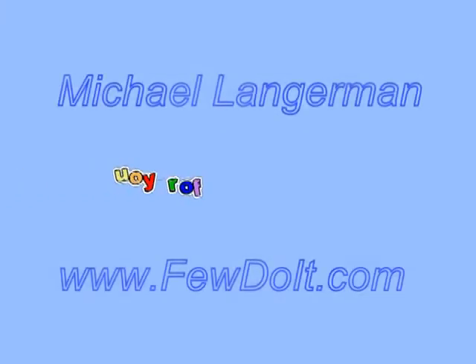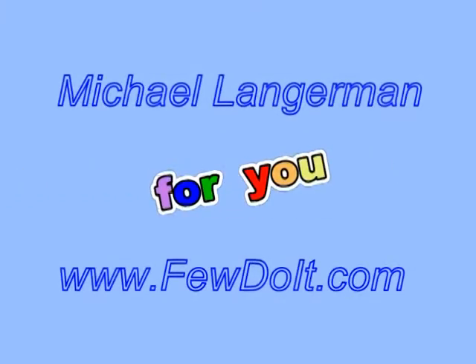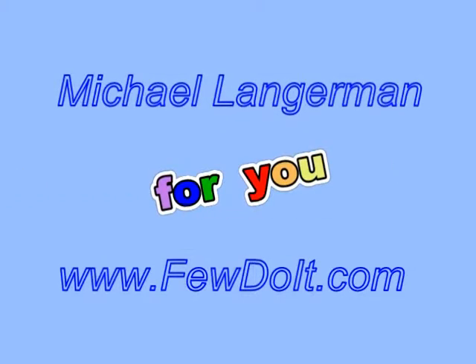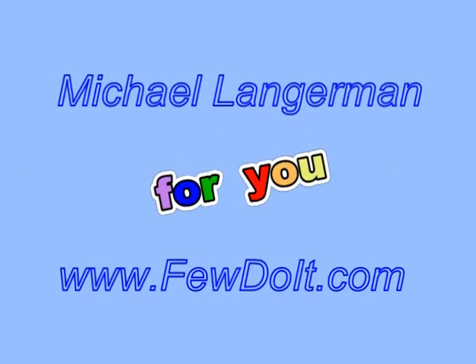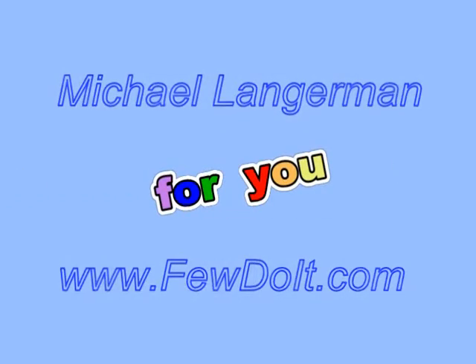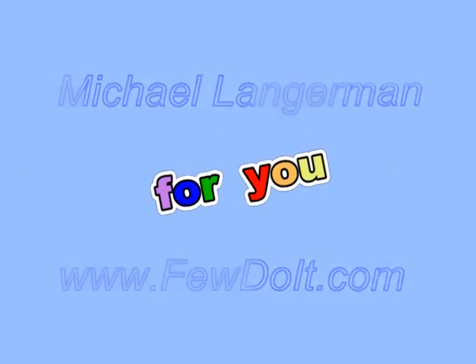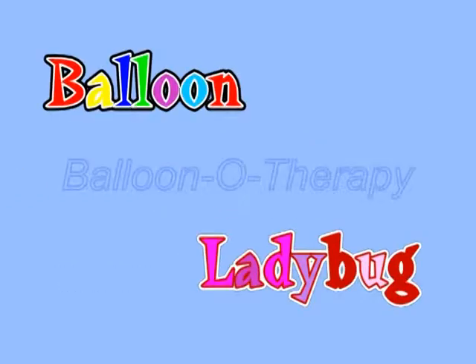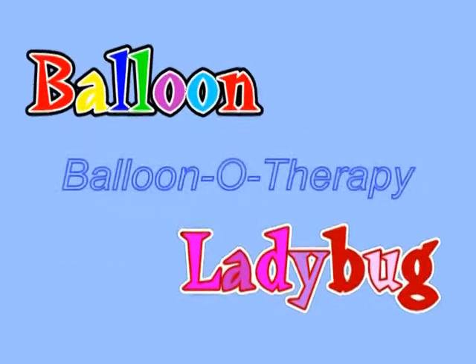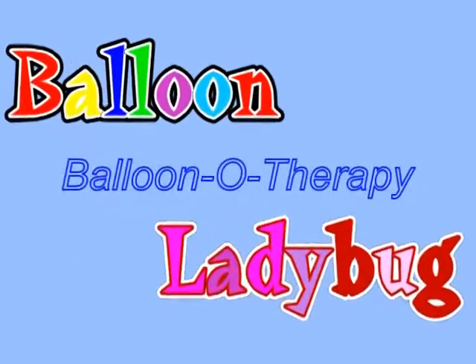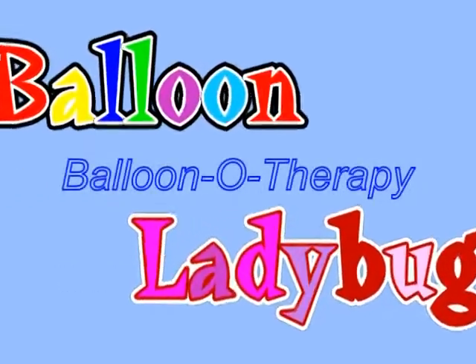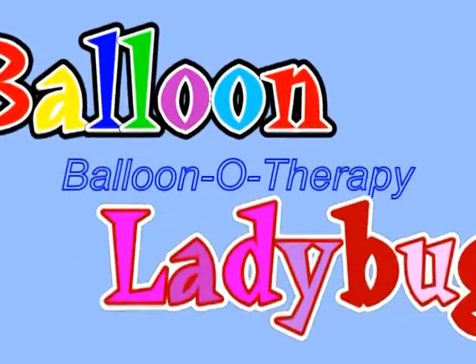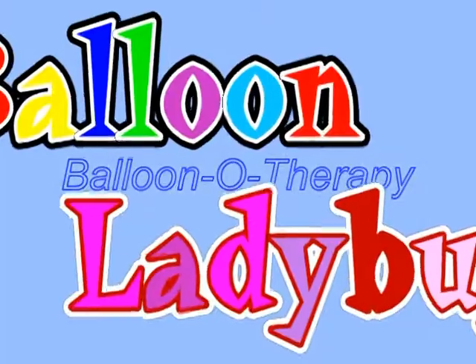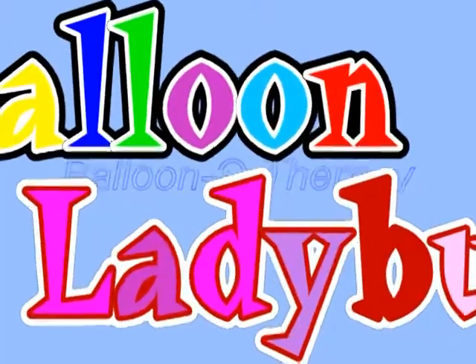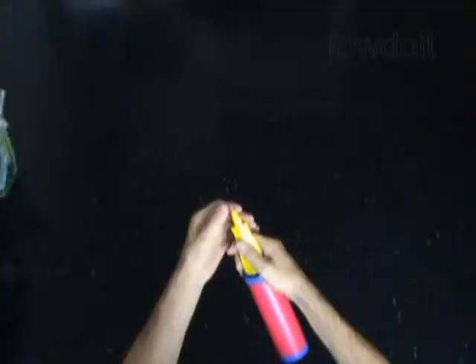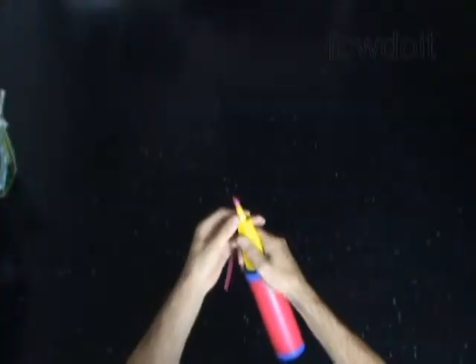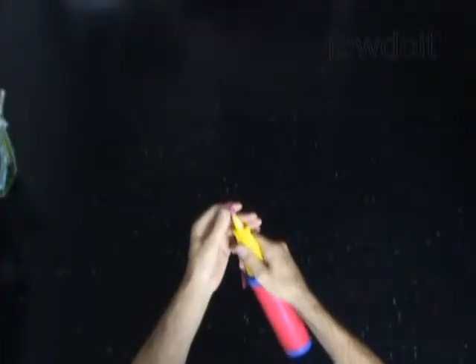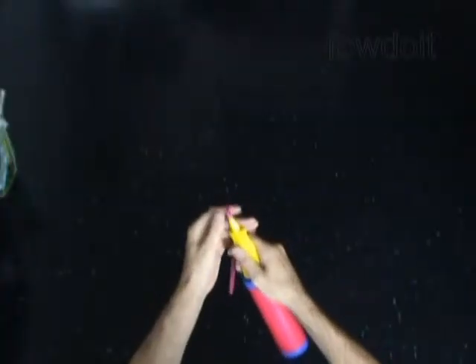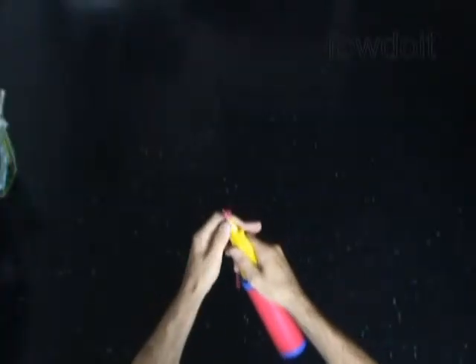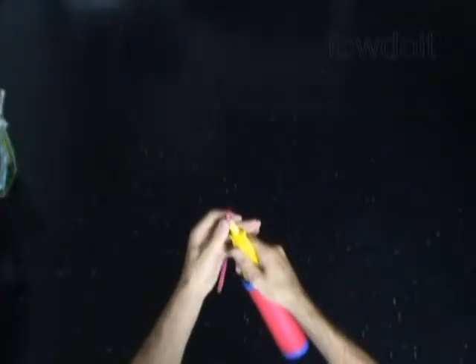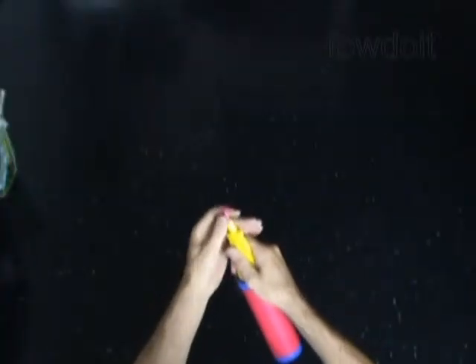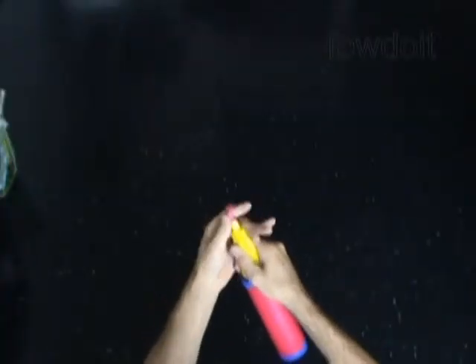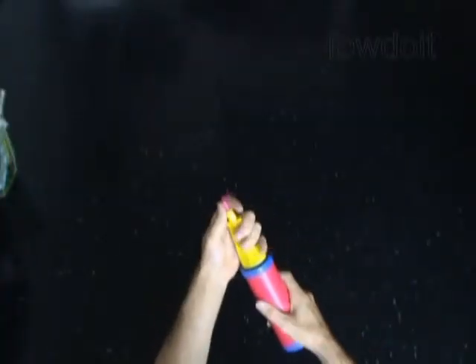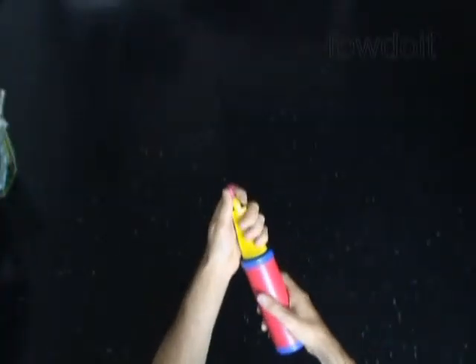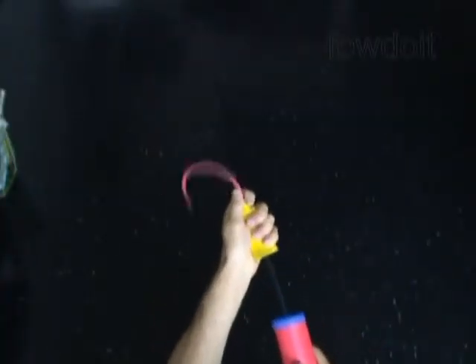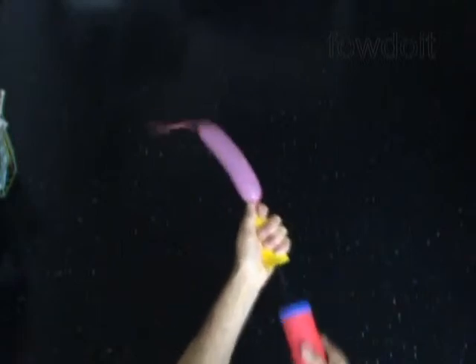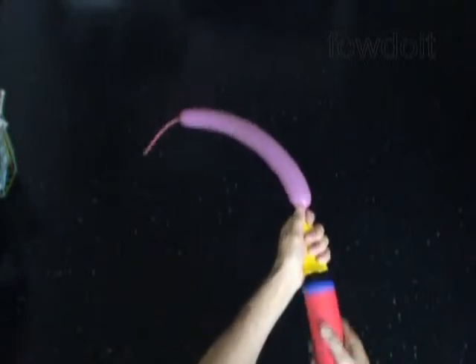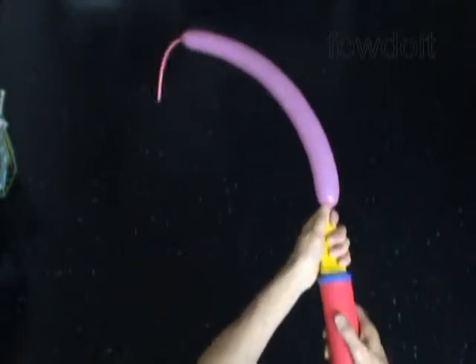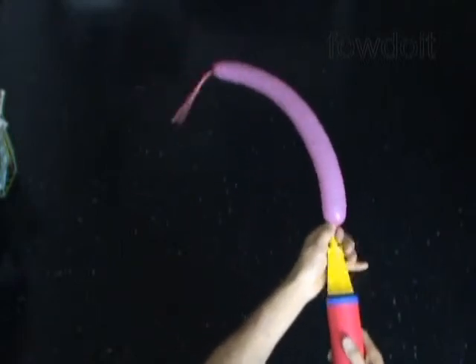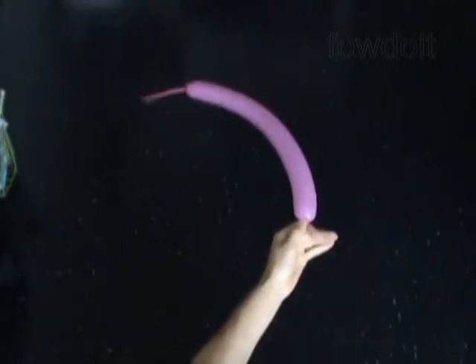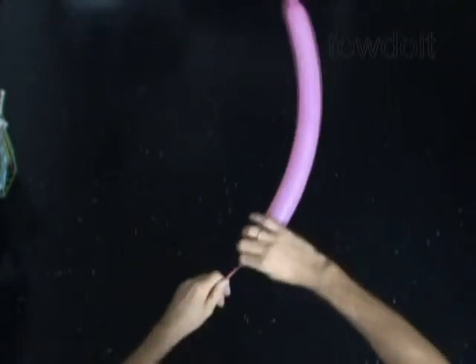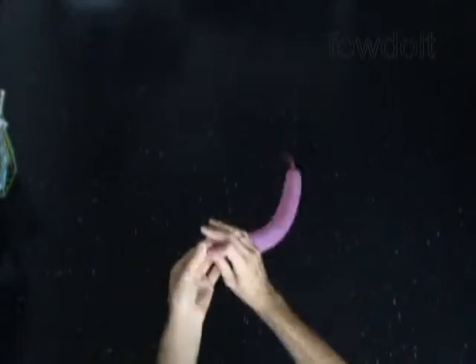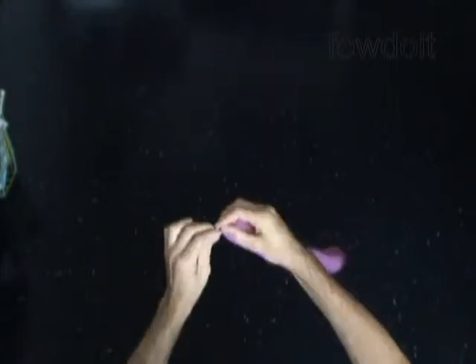Hello everybody. Today we are going to make one balloon ladybug. Inflate any appropriate color balloon — I am using pink color in this example — leaving about 6 inch flat tail.